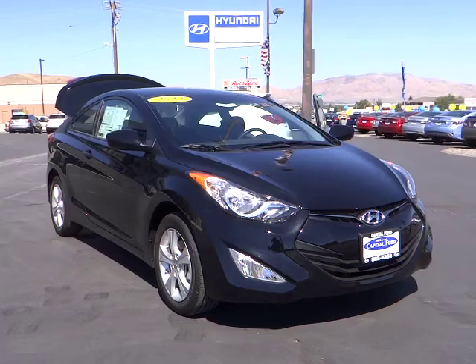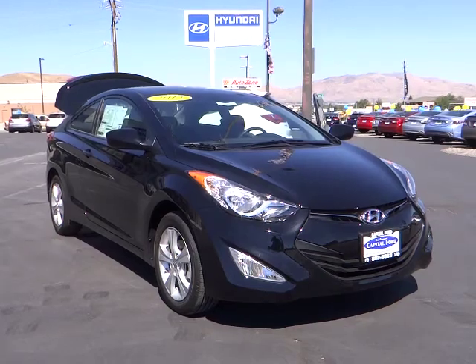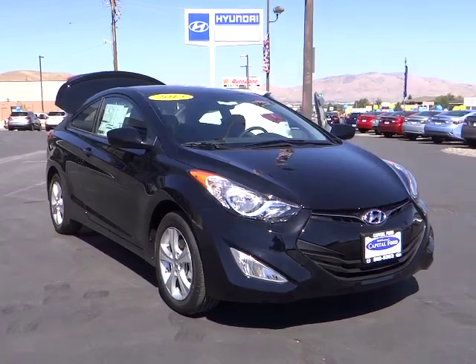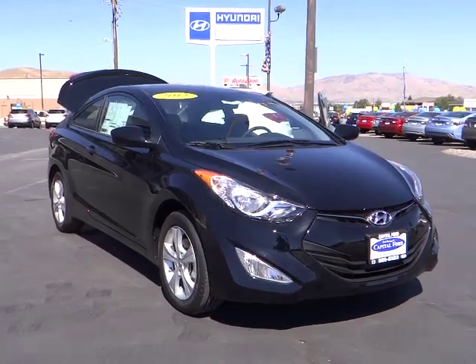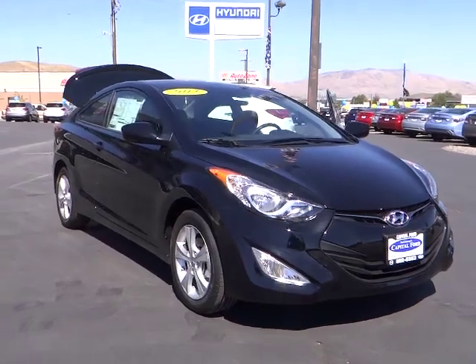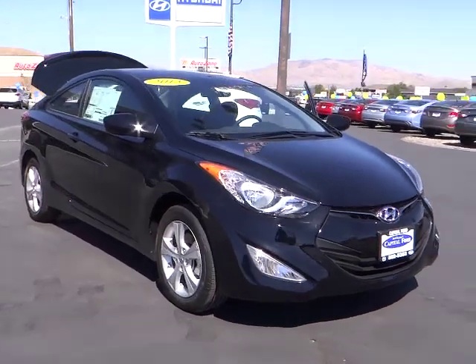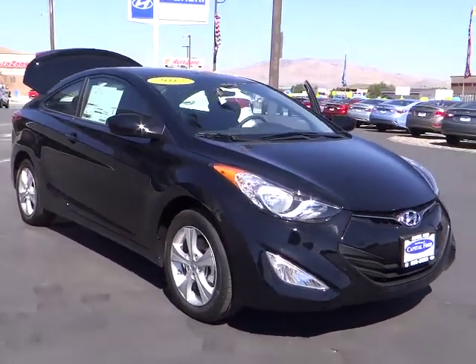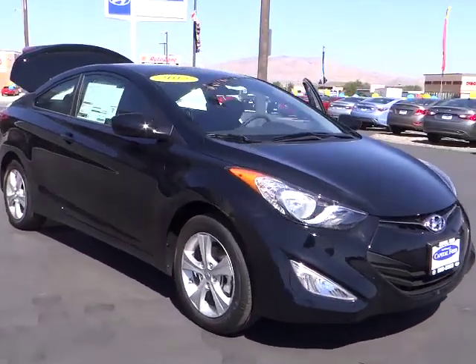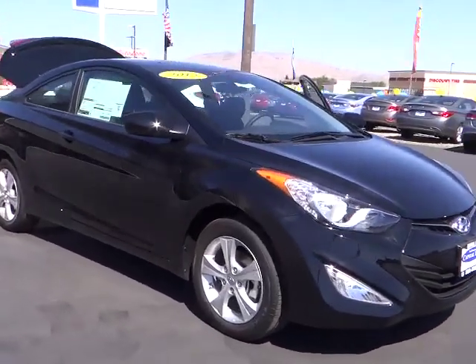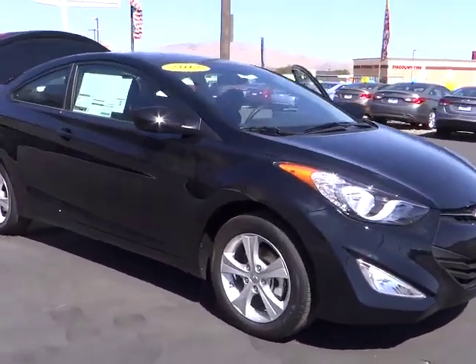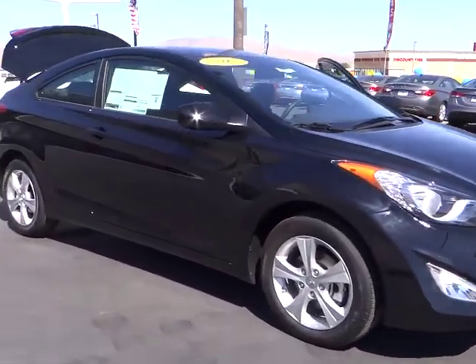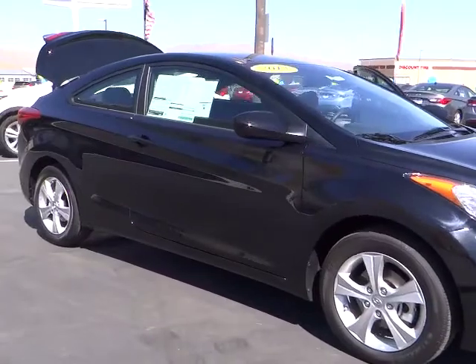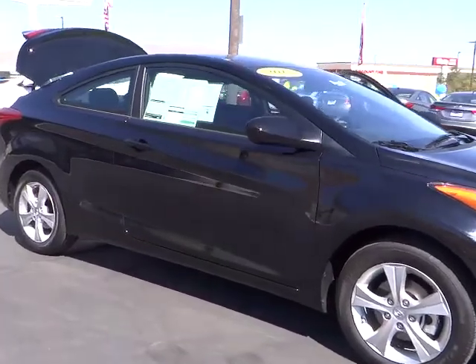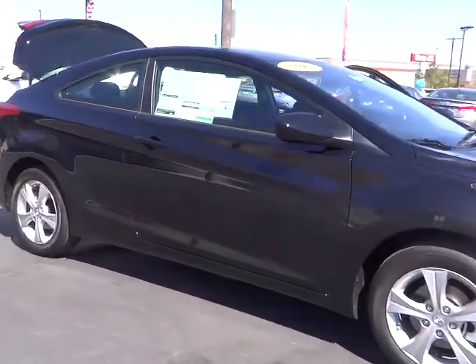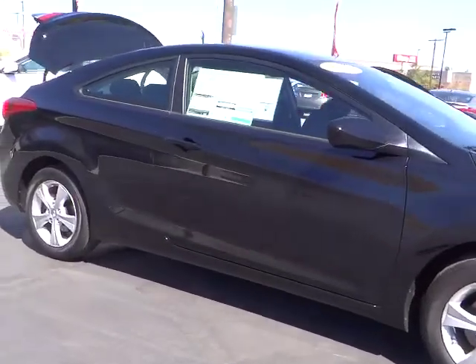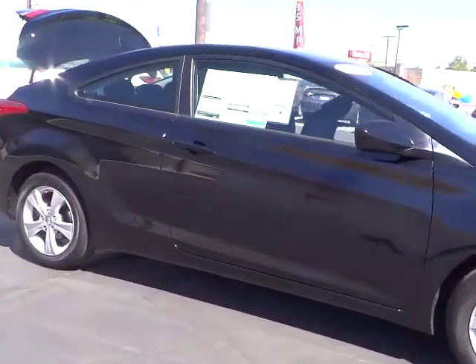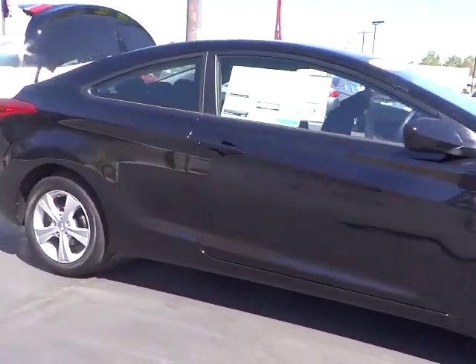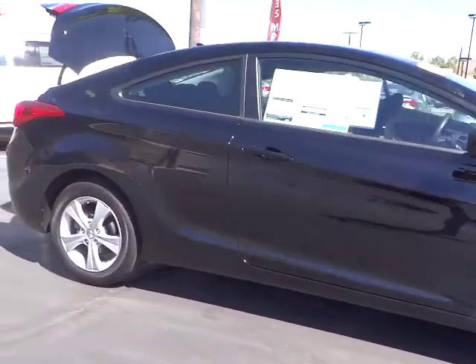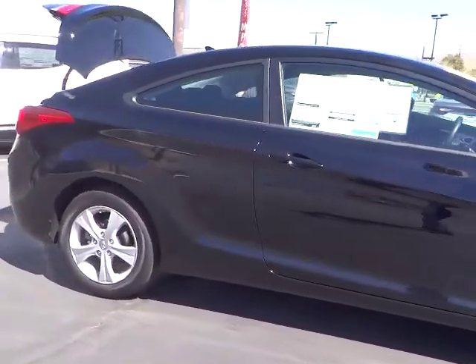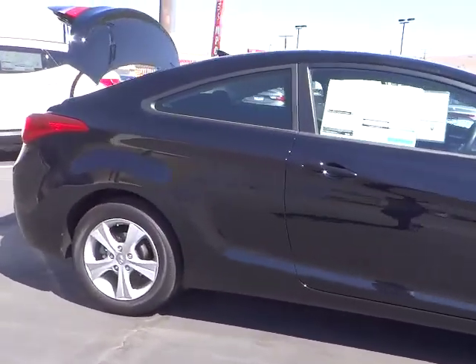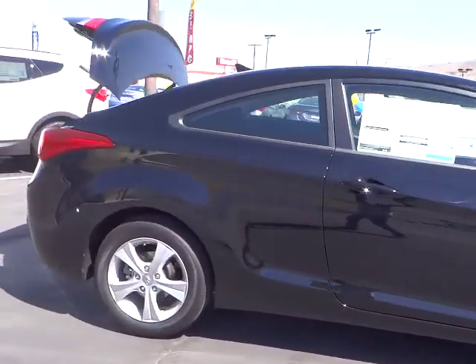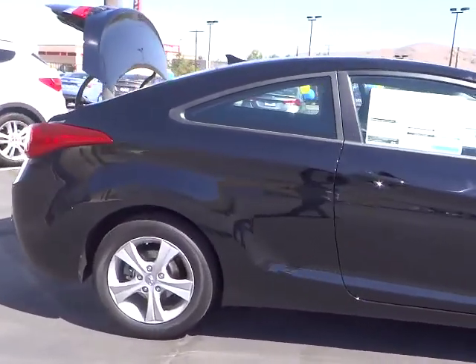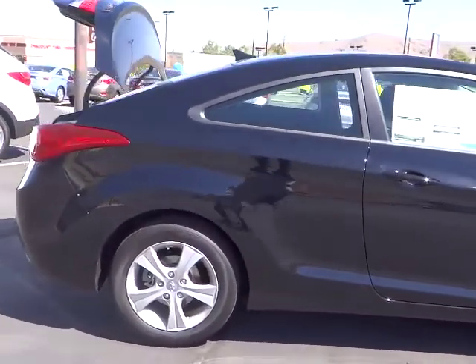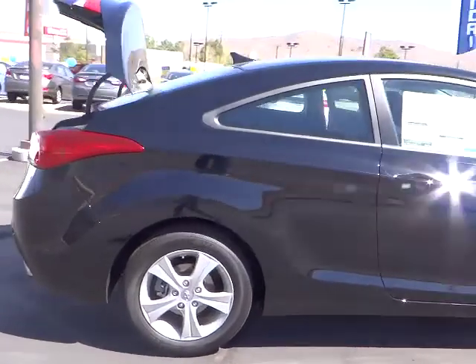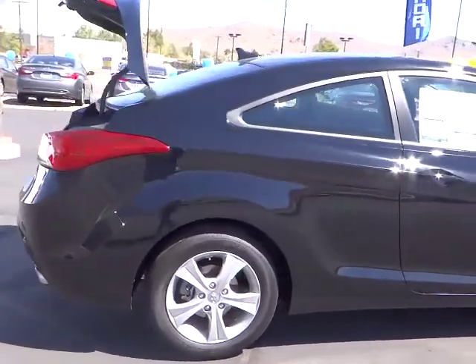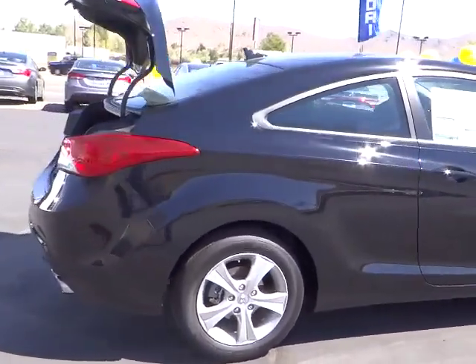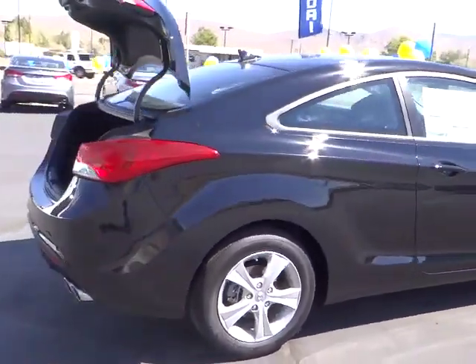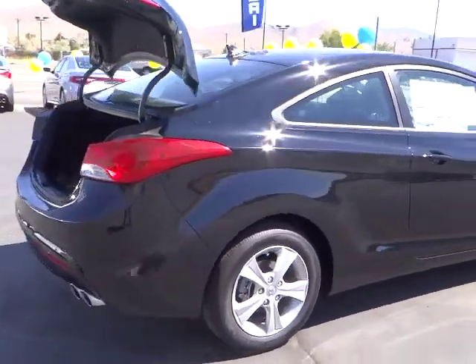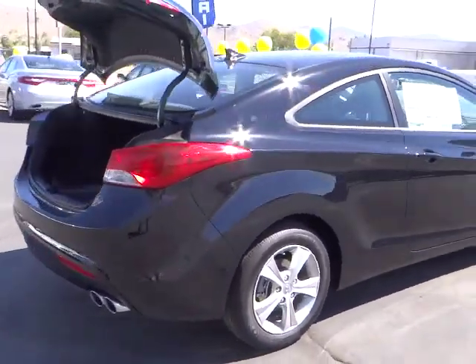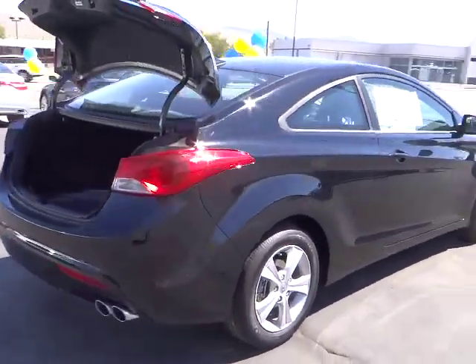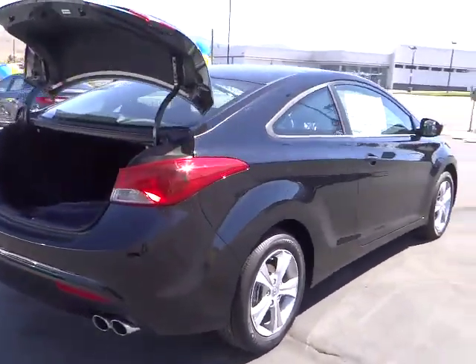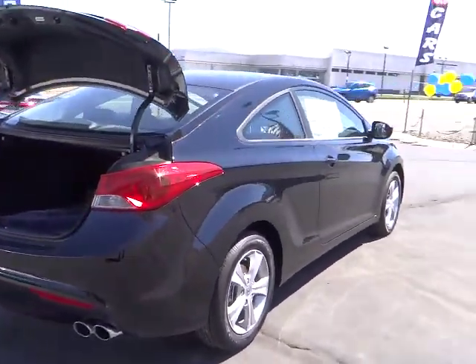The 2013 Elantra. The Elantra boasts the most interior room in its class and gets an exceptional 35 miles per gallon. With its luxurious standard features, the Elantra is an easy choice and is priced below $20,000.